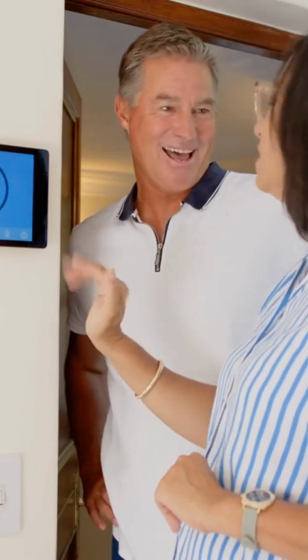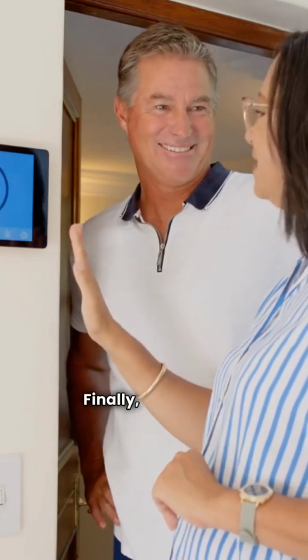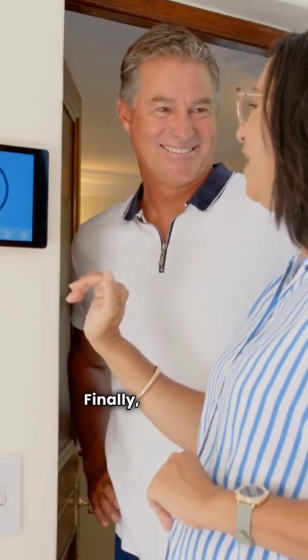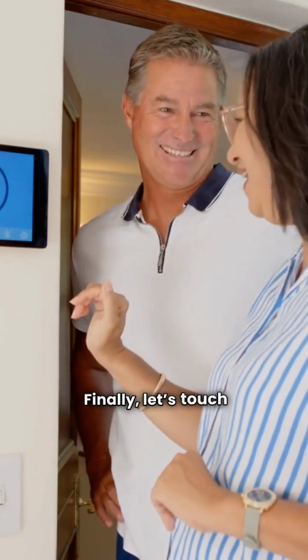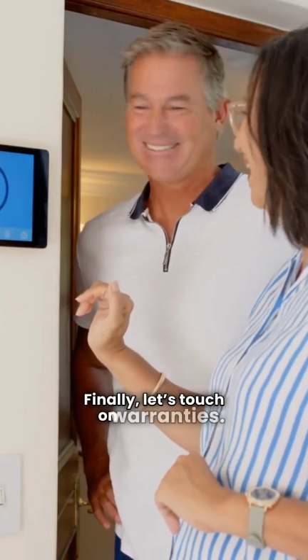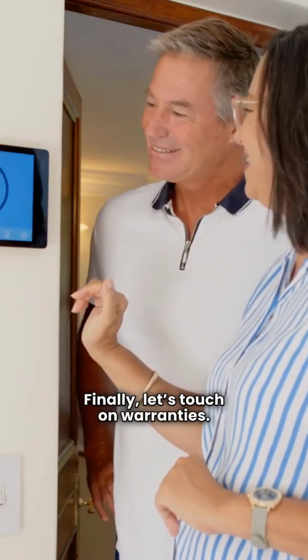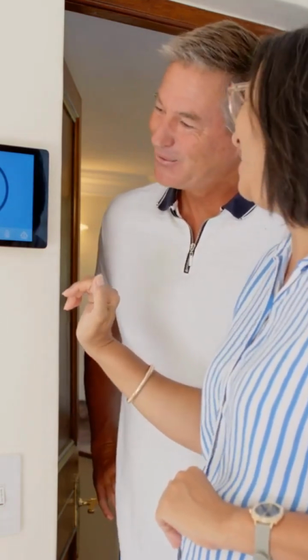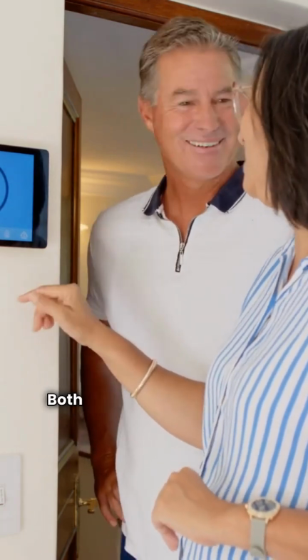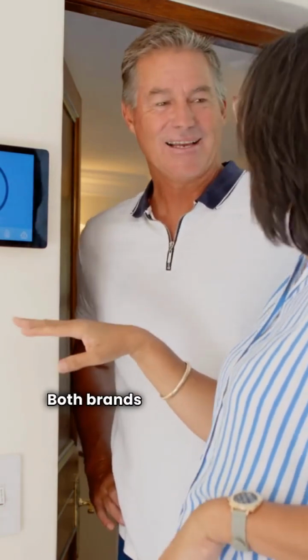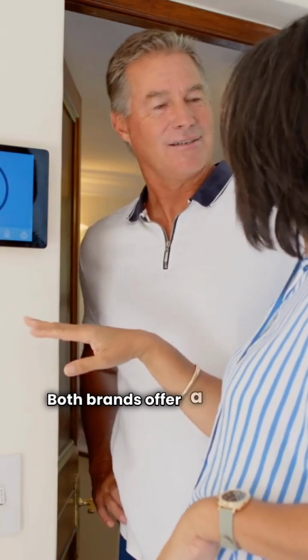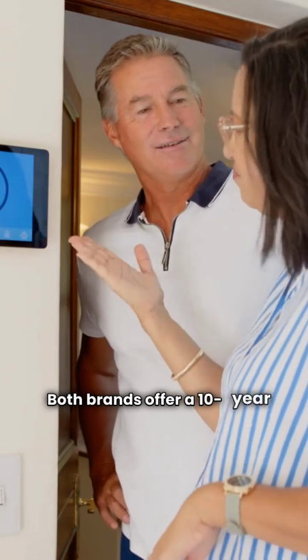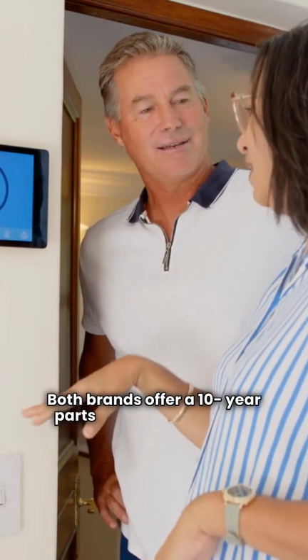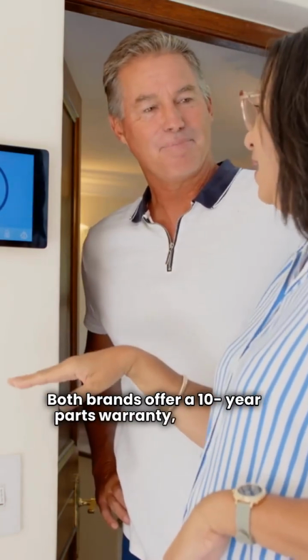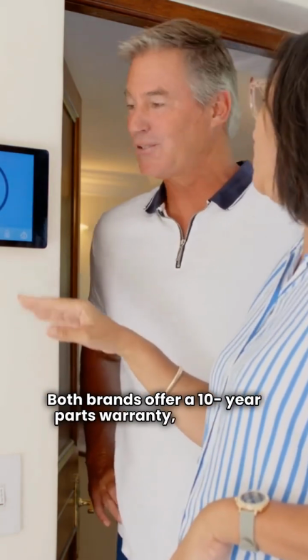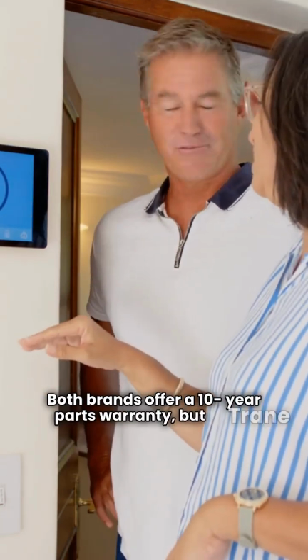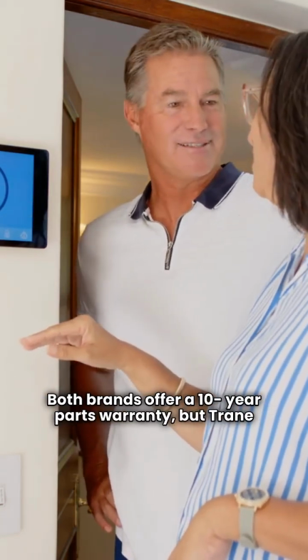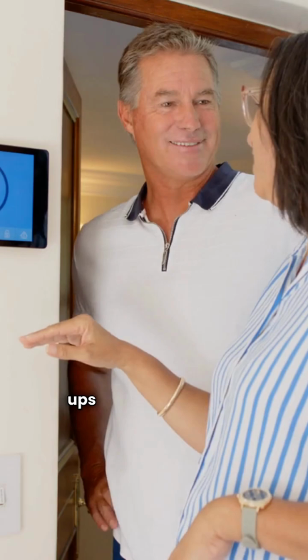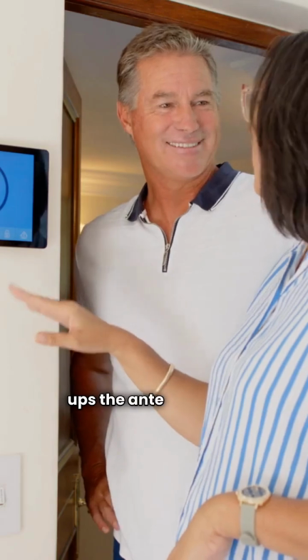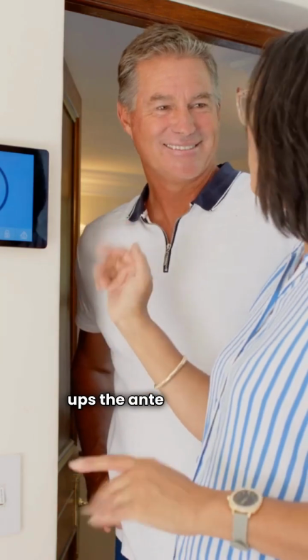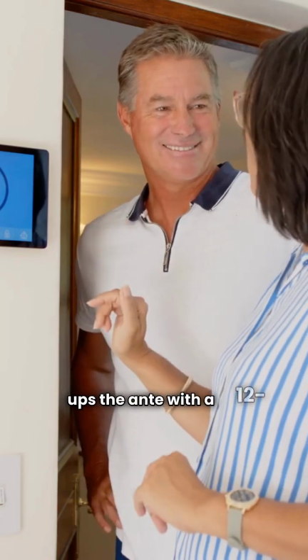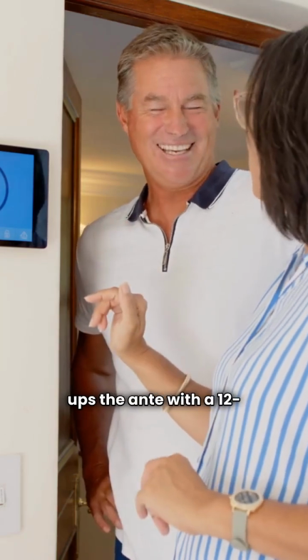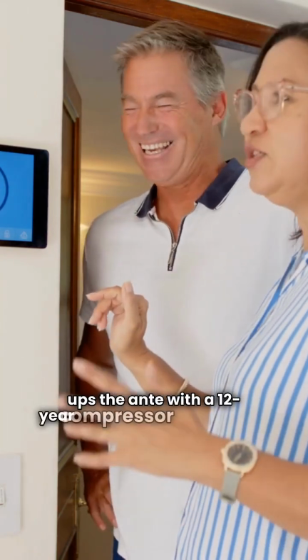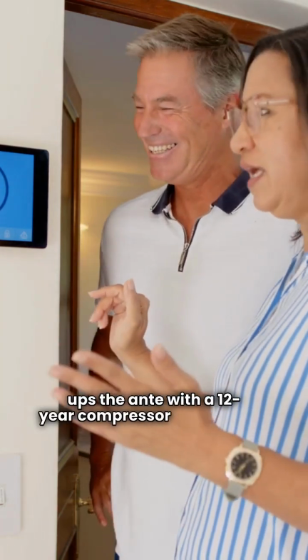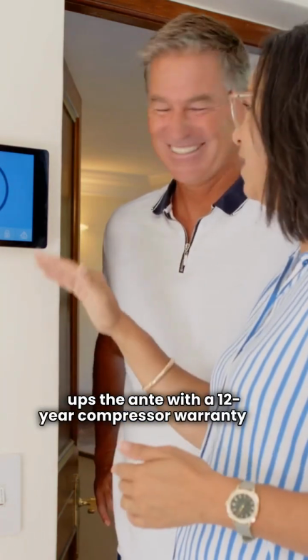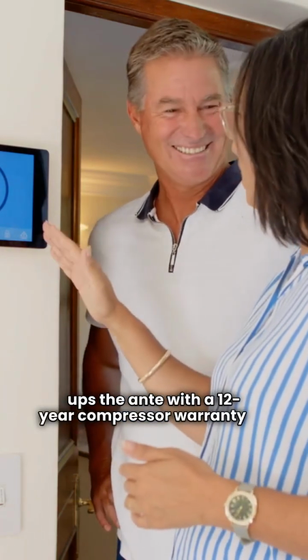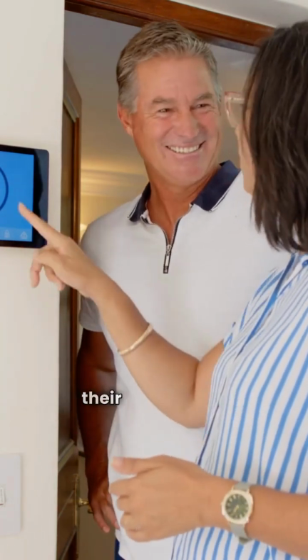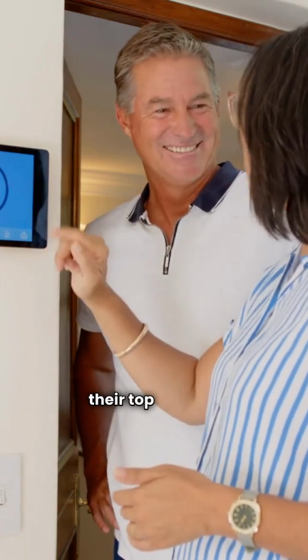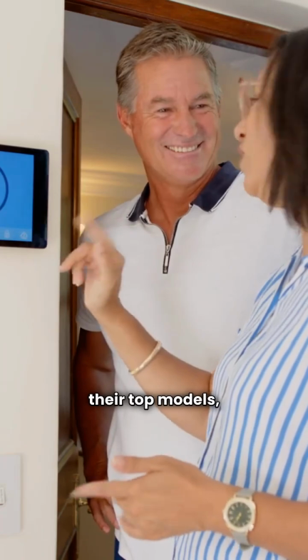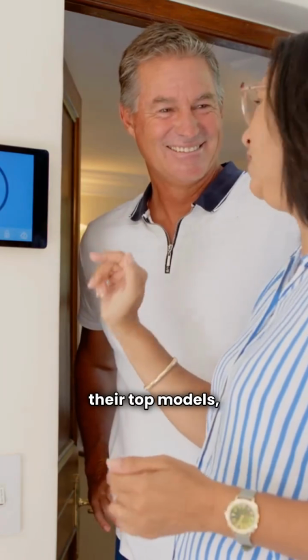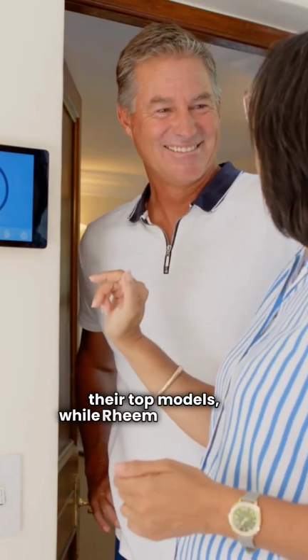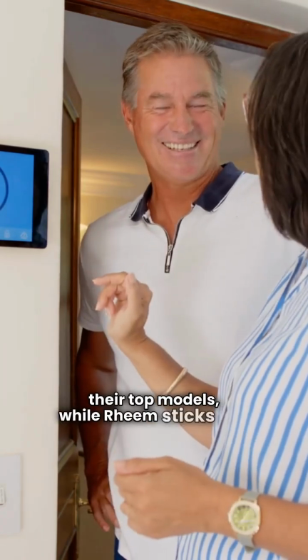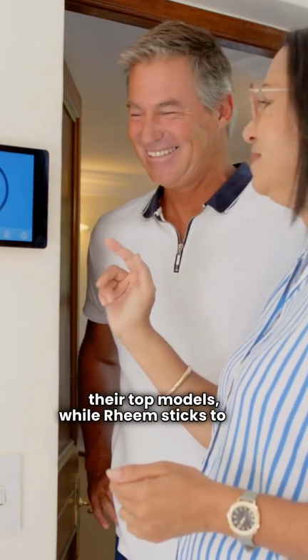Finally, let's touch on warranties. Both brands offer a 10-year parts warranty, but Trane ups the ante with a 12-year compressor warranty on their top models, while Rheem sticks to 10.